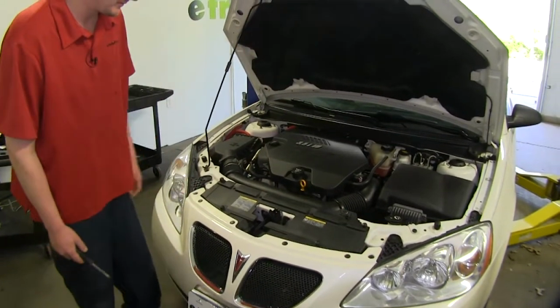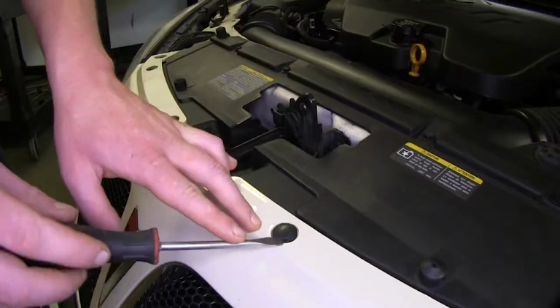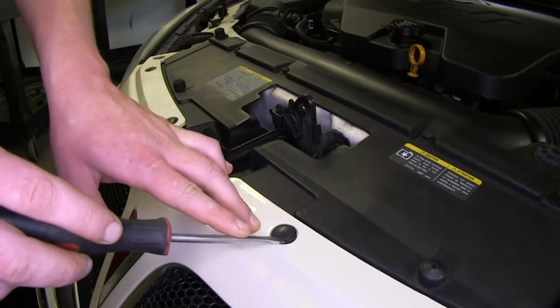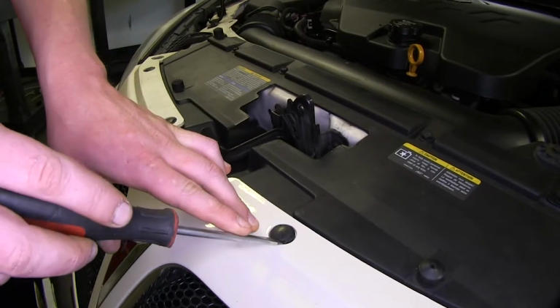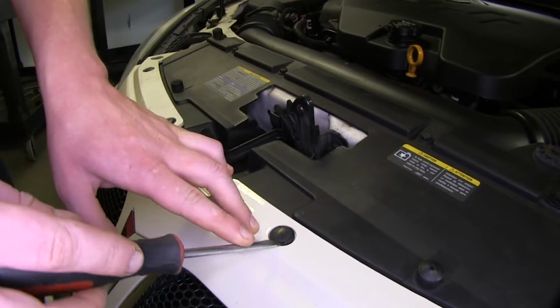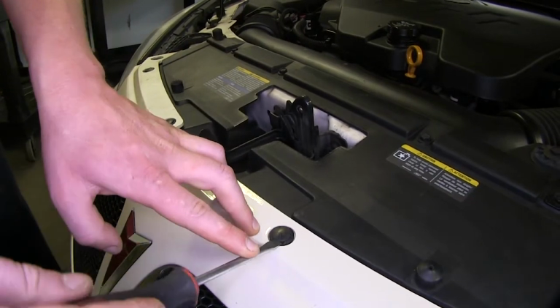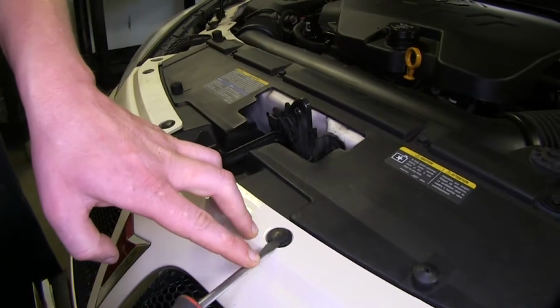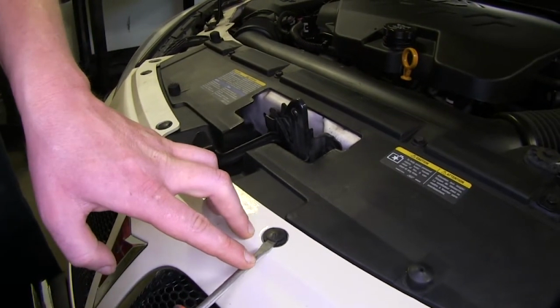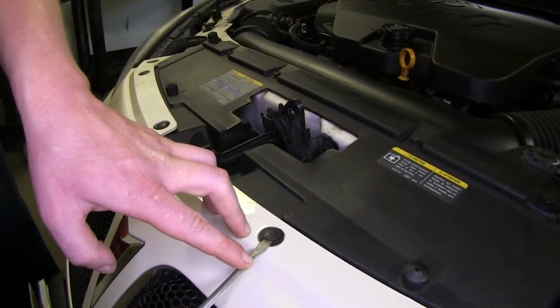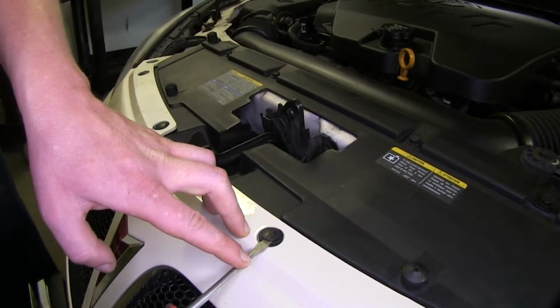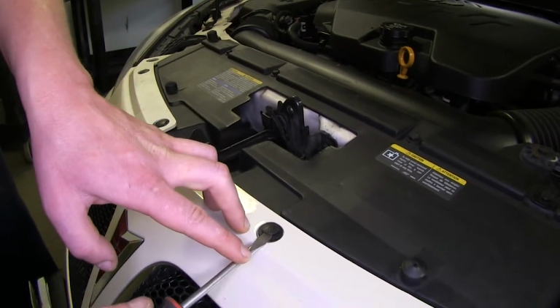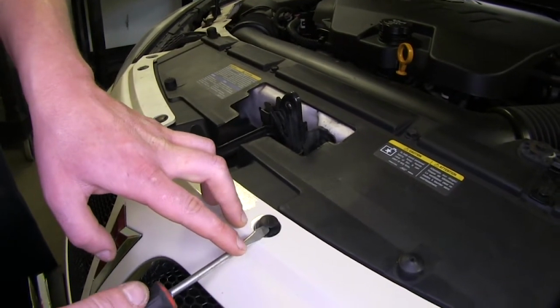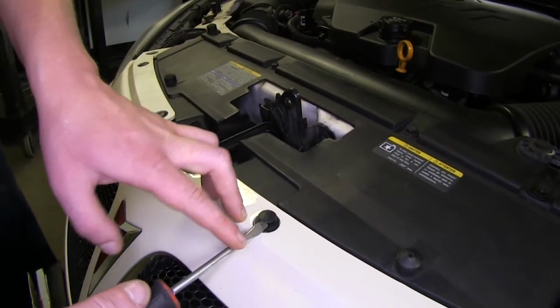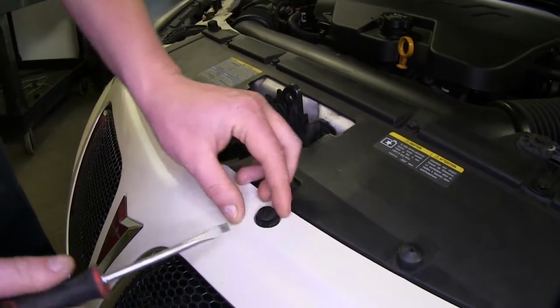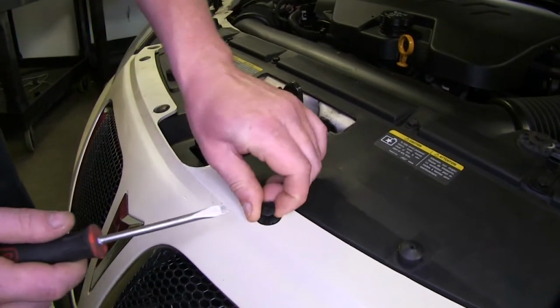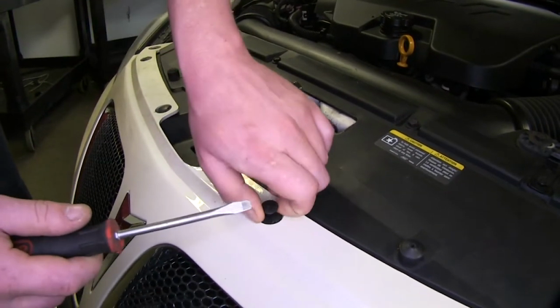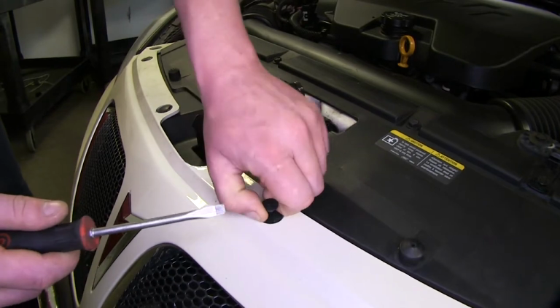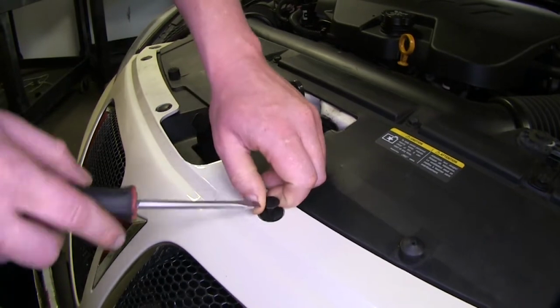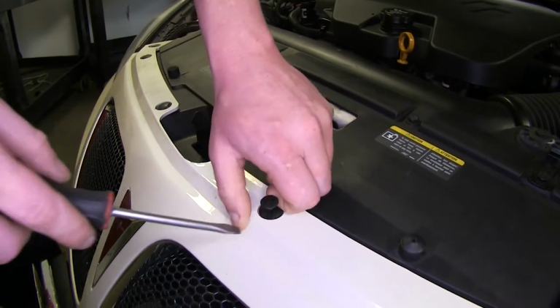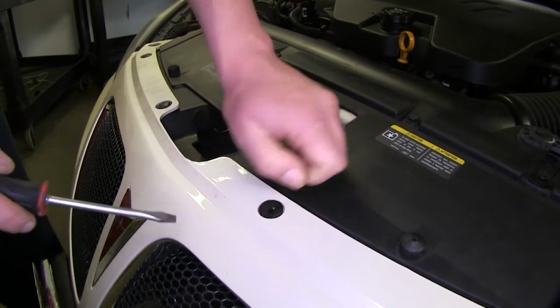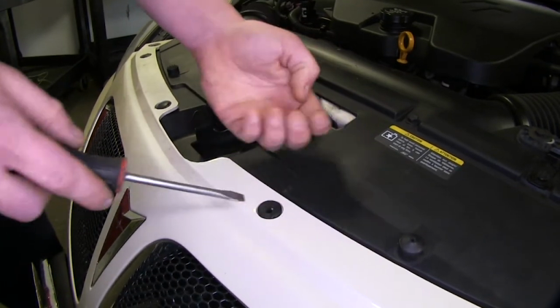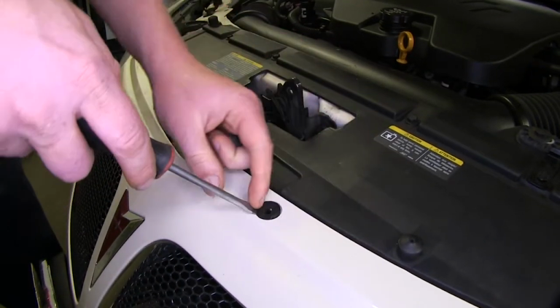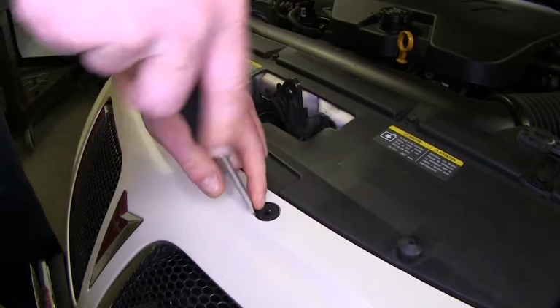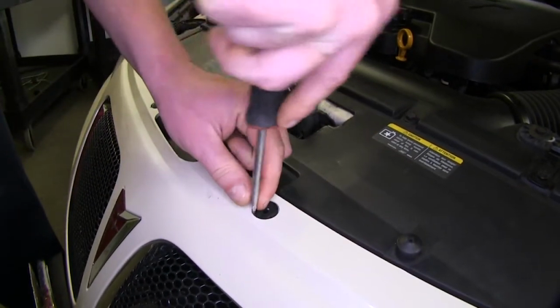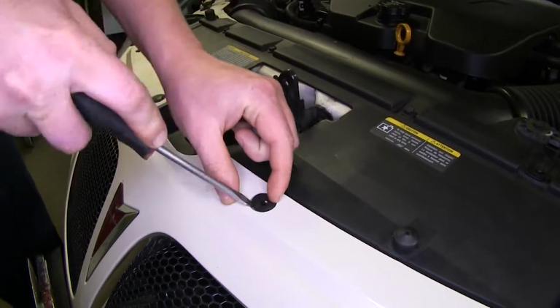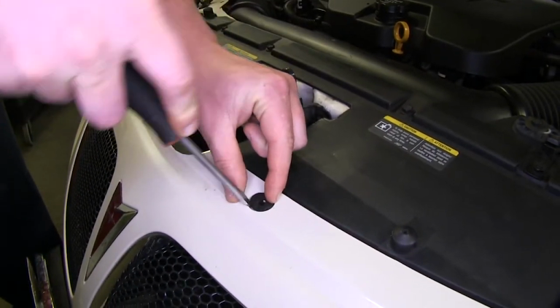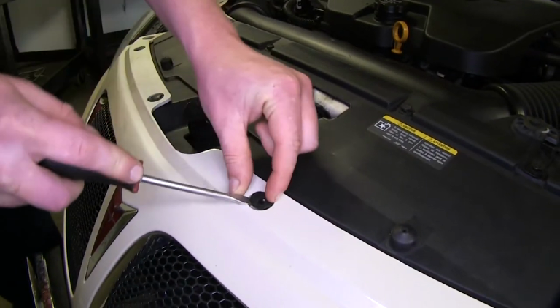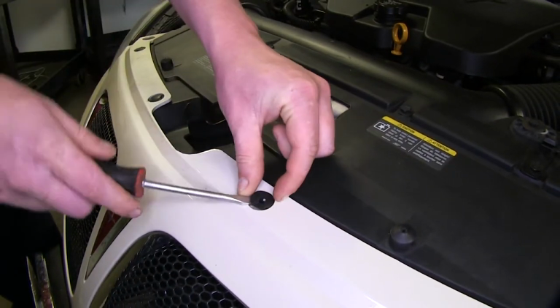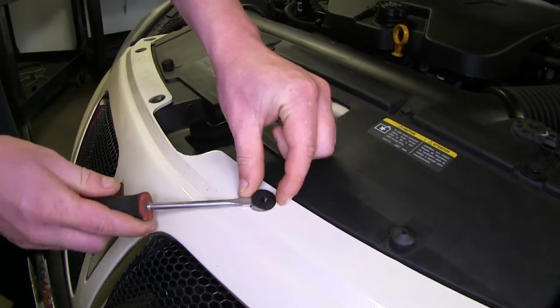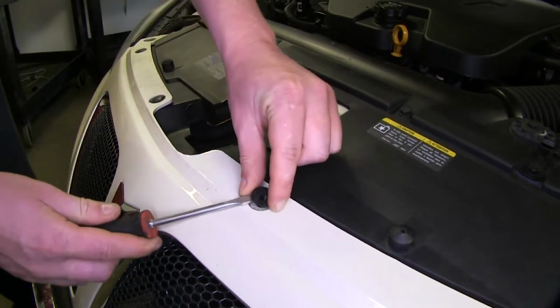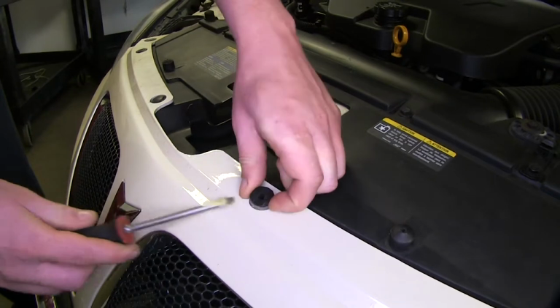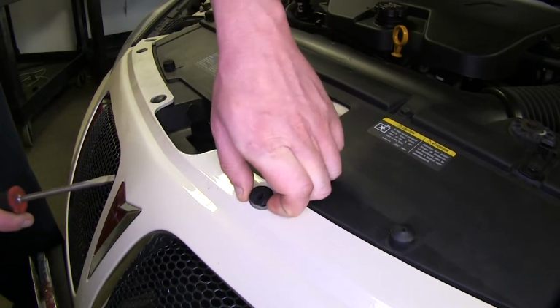You can use a flat-bladed screwdriver to go underneath the center tab, pop it up, and you can pull the whole thing out. Repeat that for the remaining five tabs.